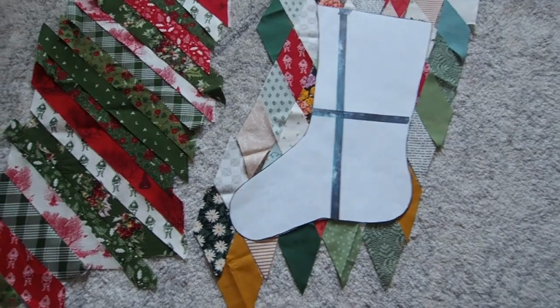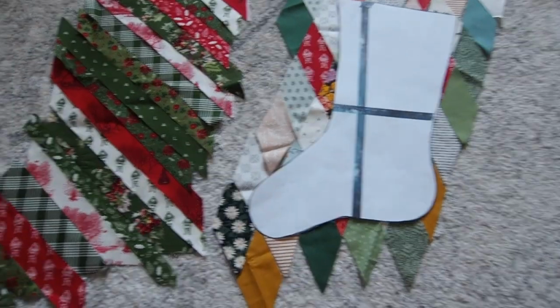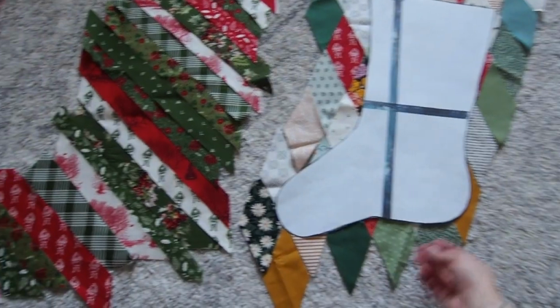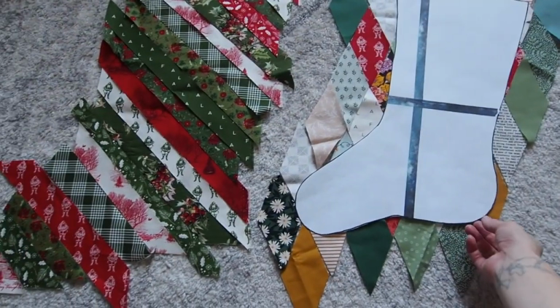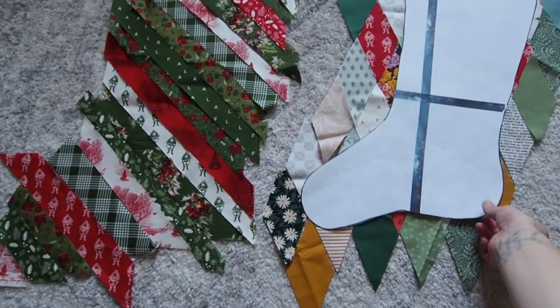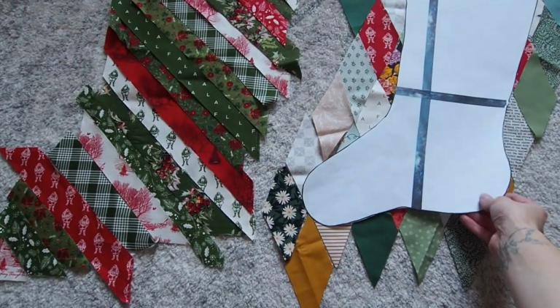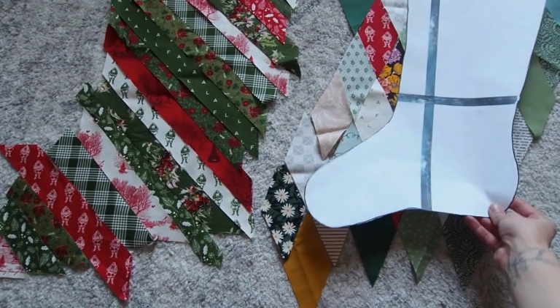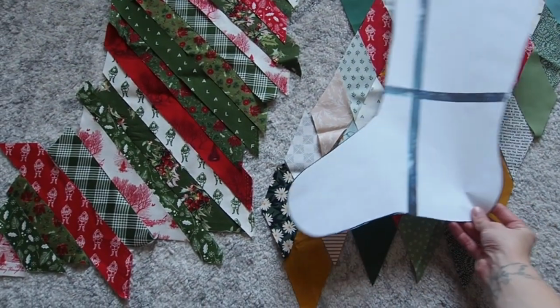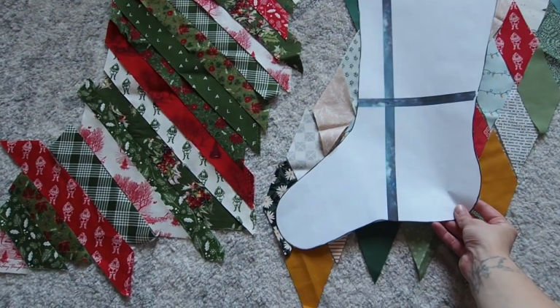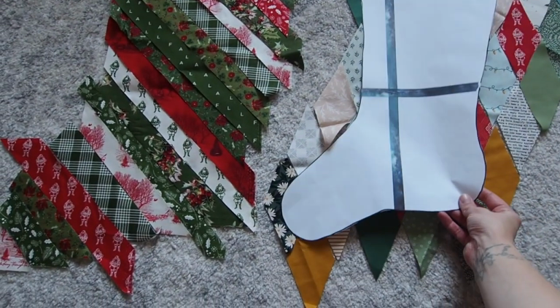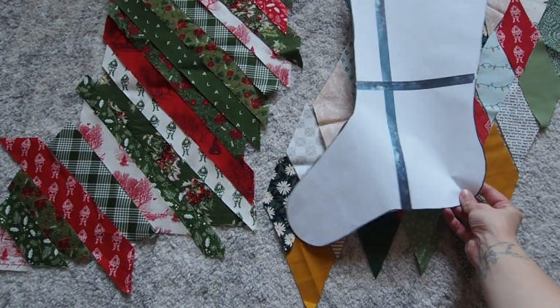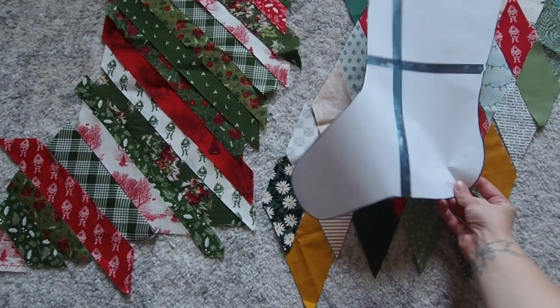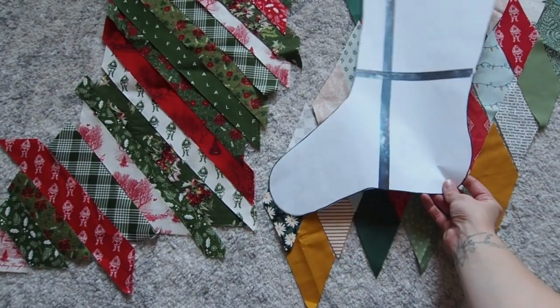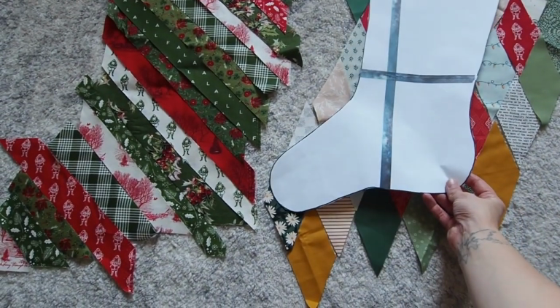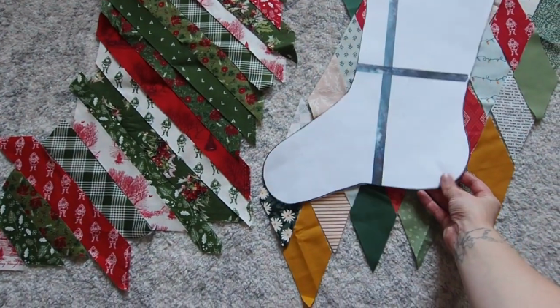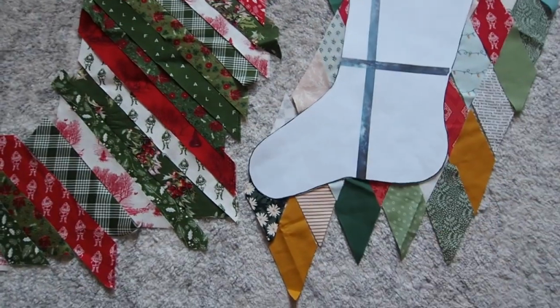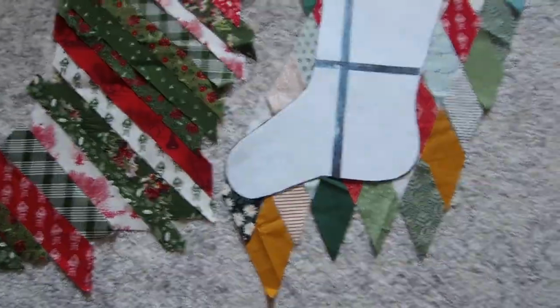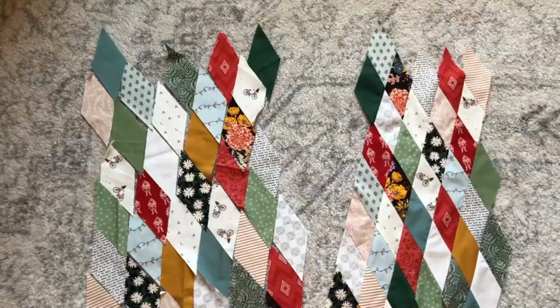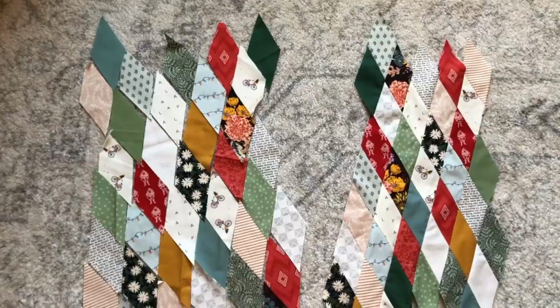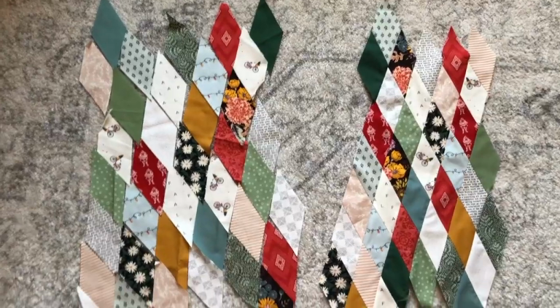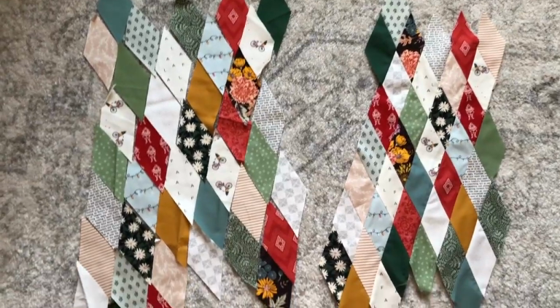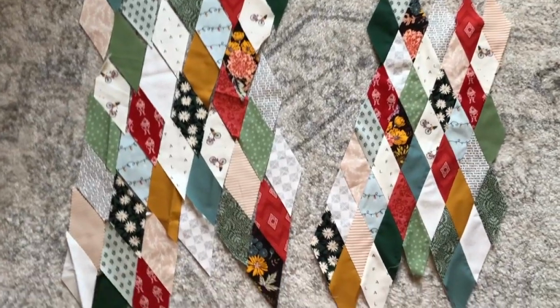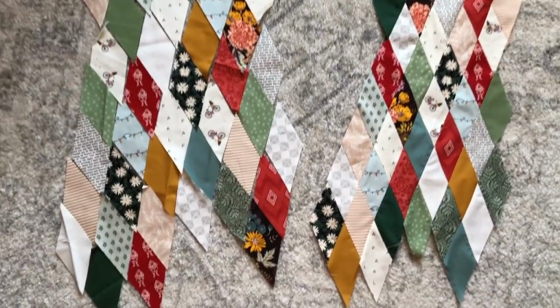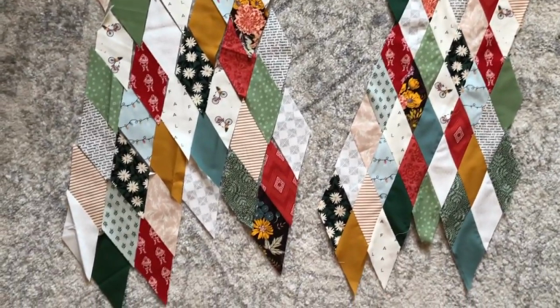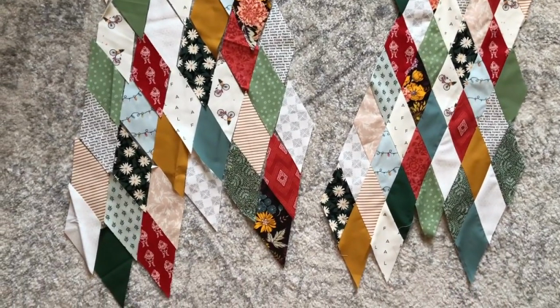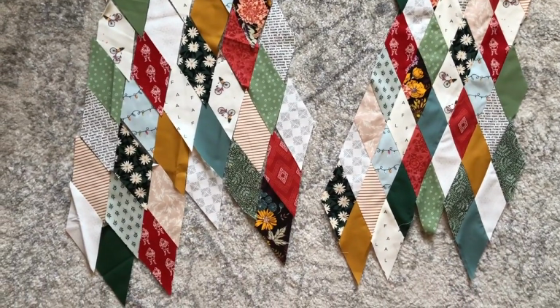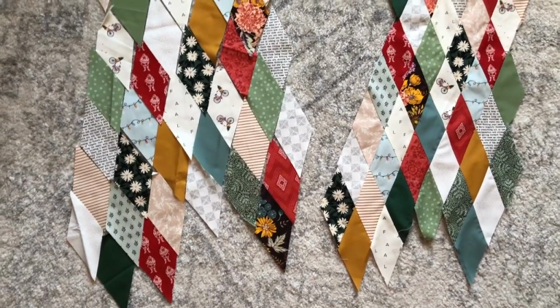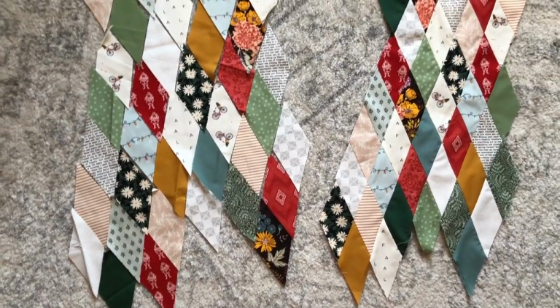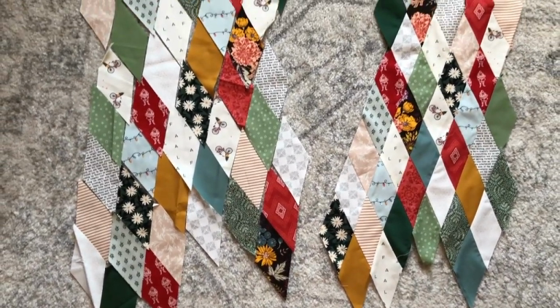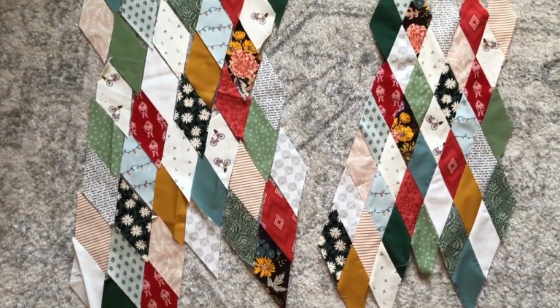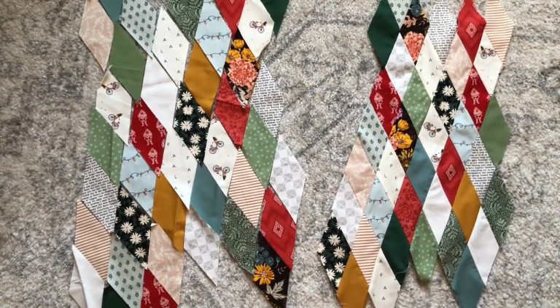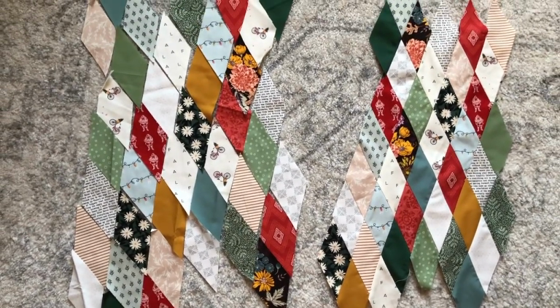I didn't want to cut more diamonds than I needed, so you can see it was quite close to the edge of the template. Especially here you can see how much the seam allowance made those diamonds smaller.